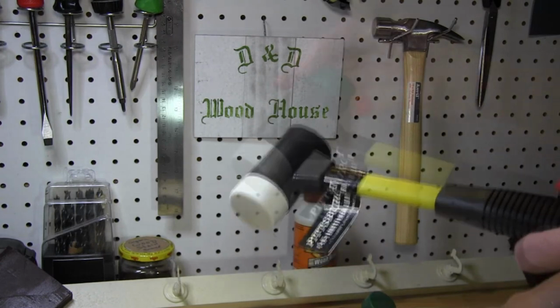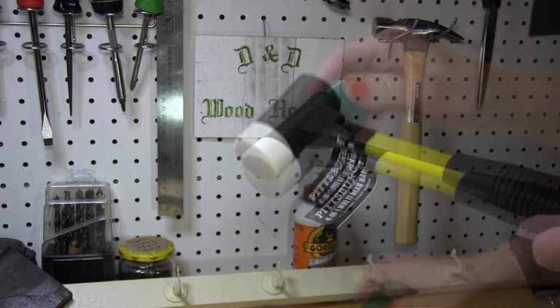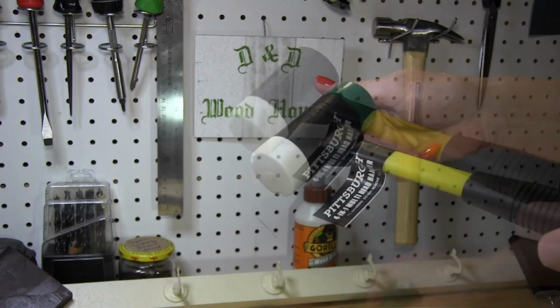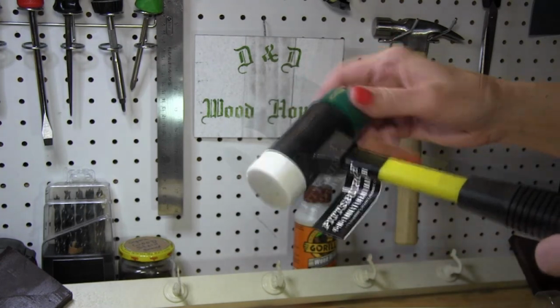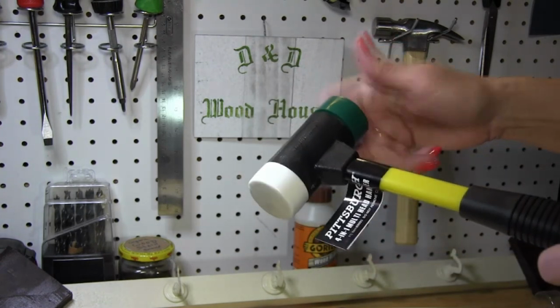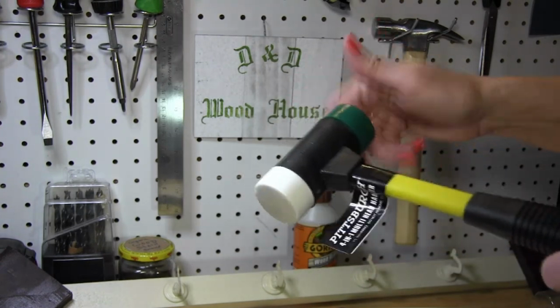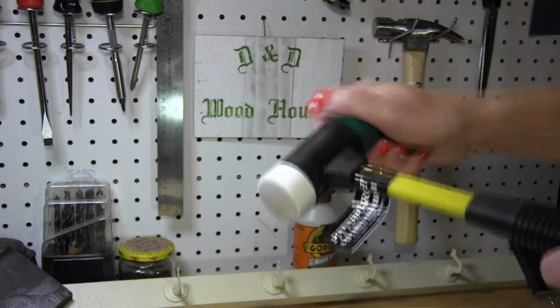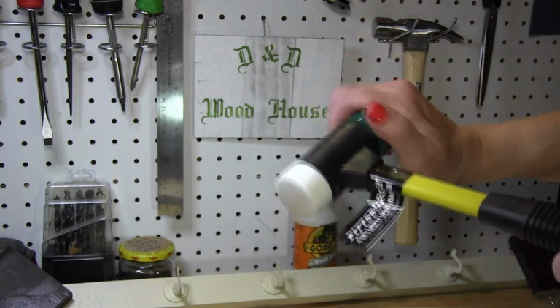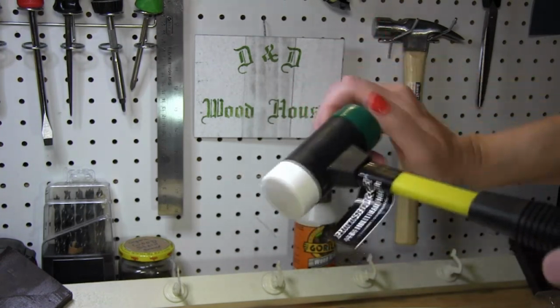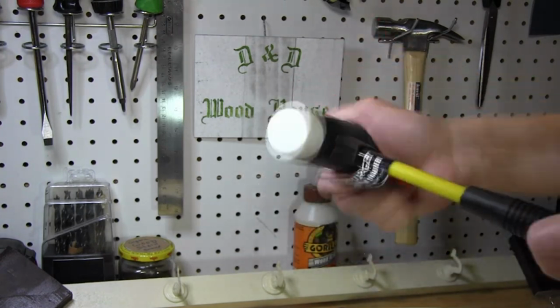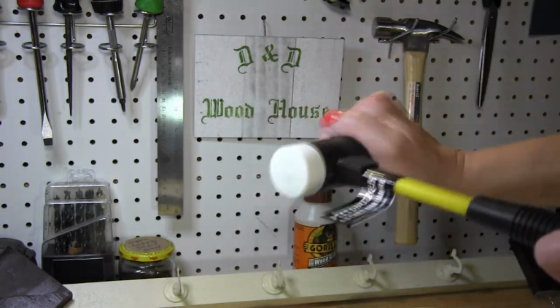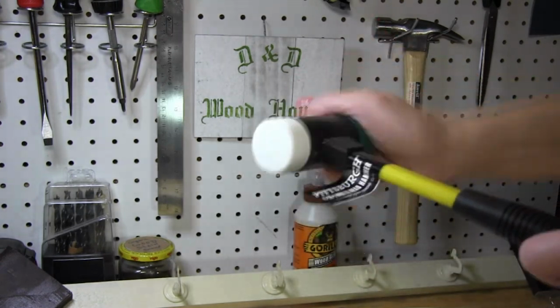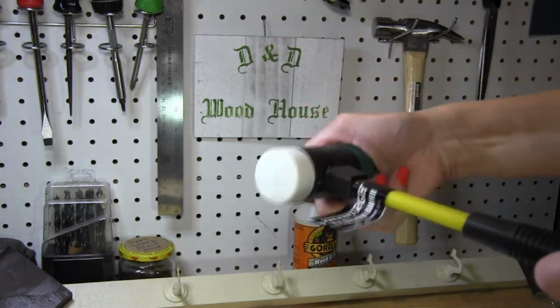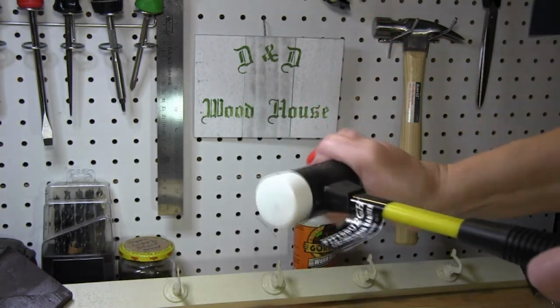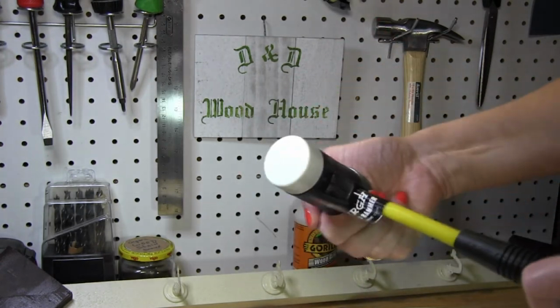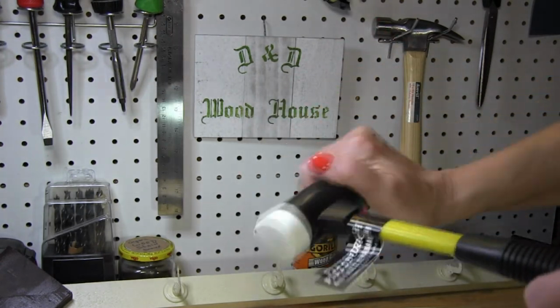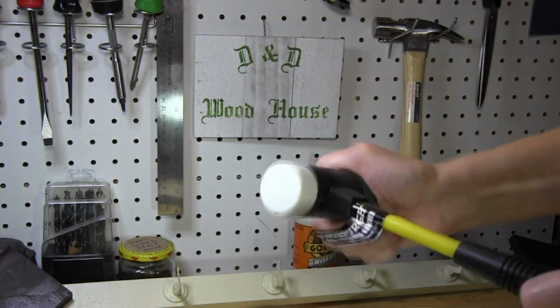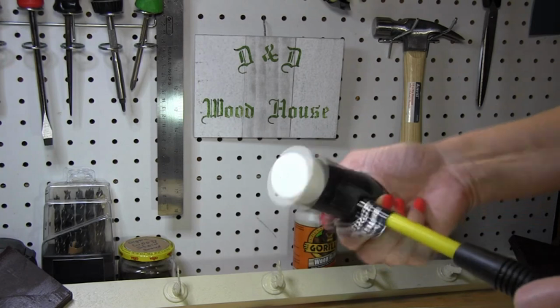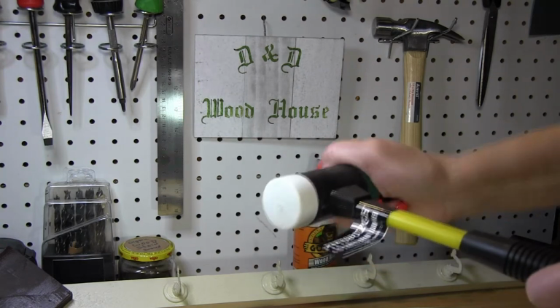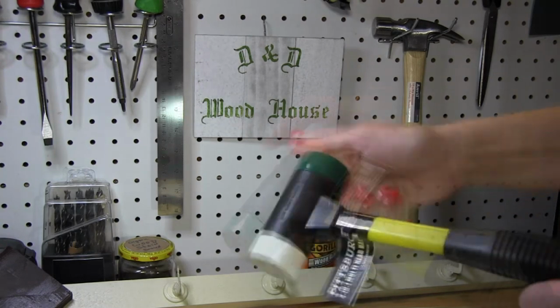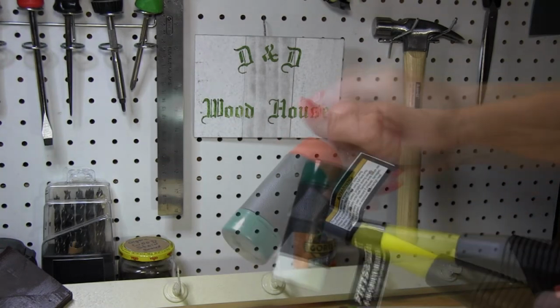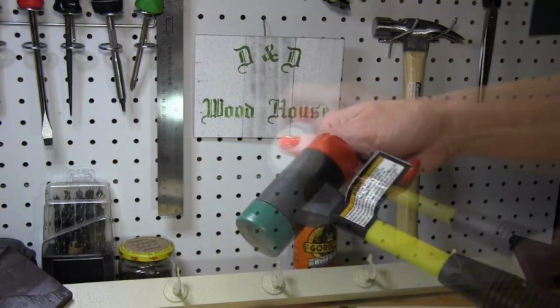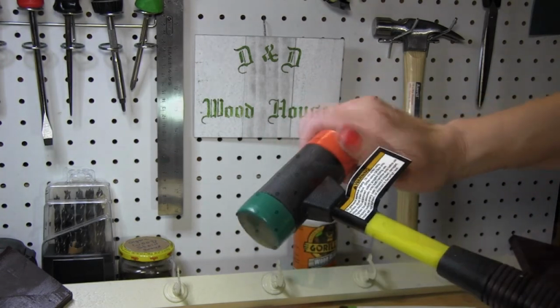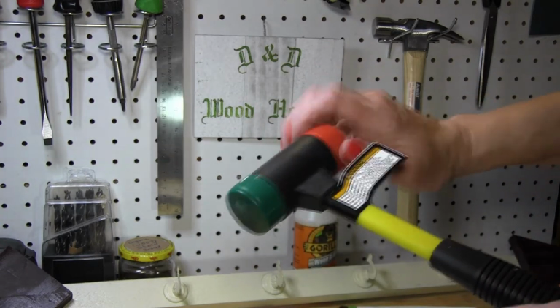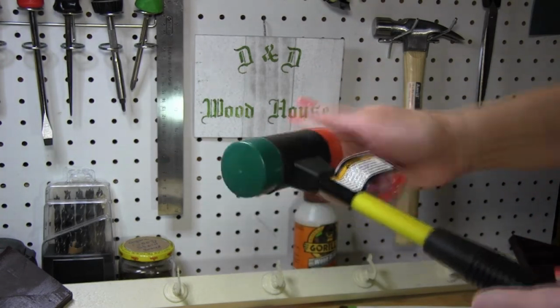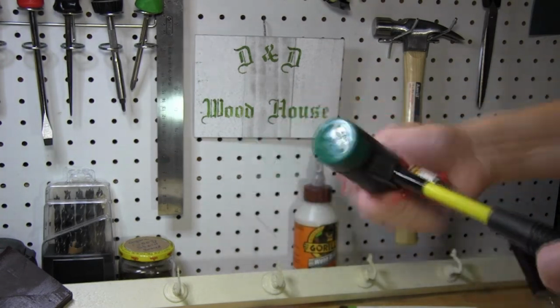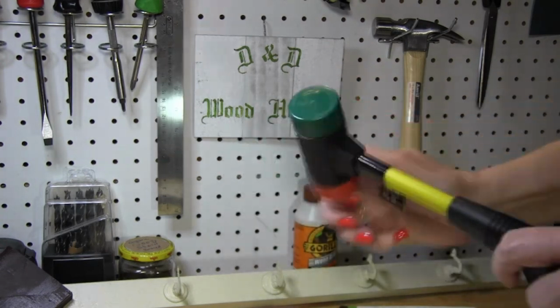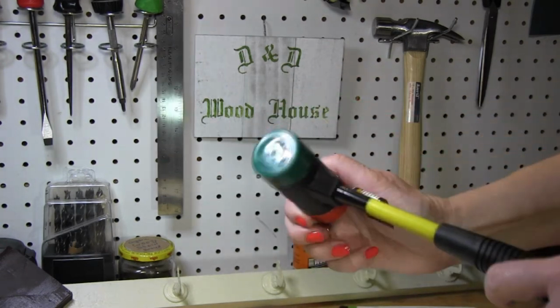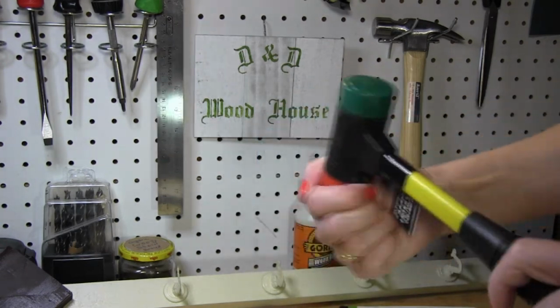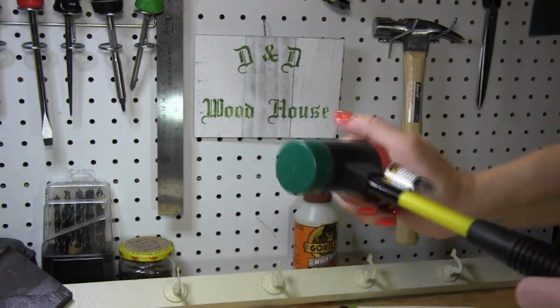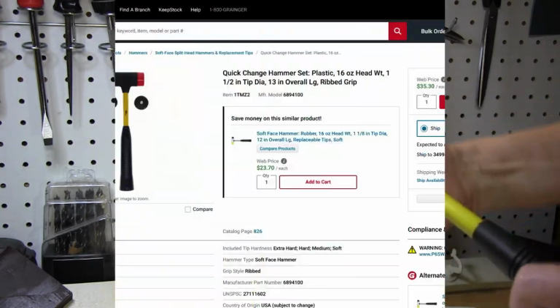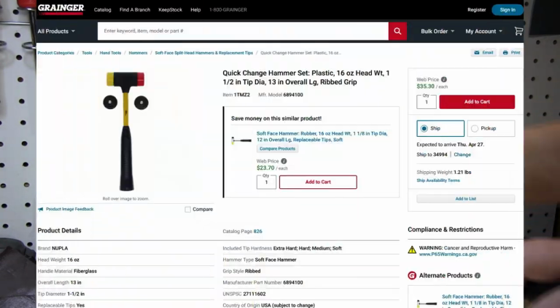Let's check how quick-change it really is — it's very nicely threaded. It's my hand slipping, not the threads. I expect to have uses for all of these heads at some point.